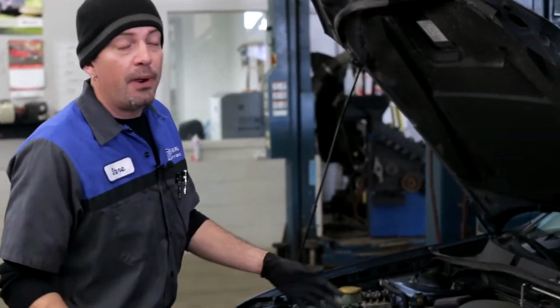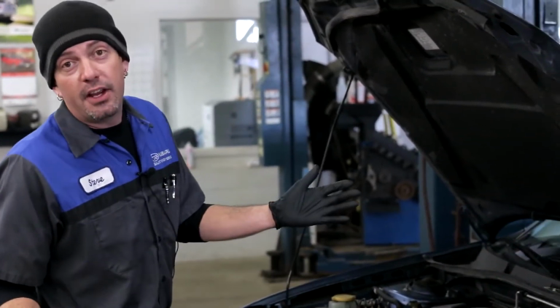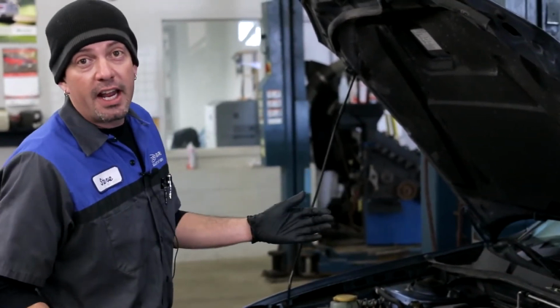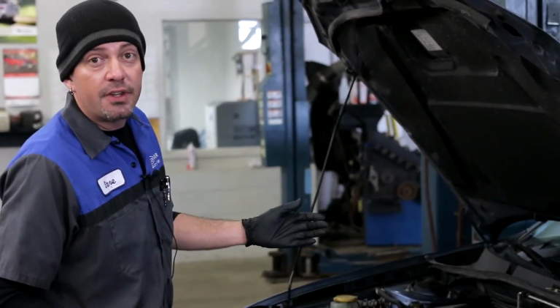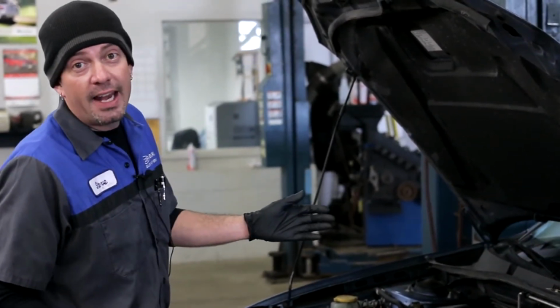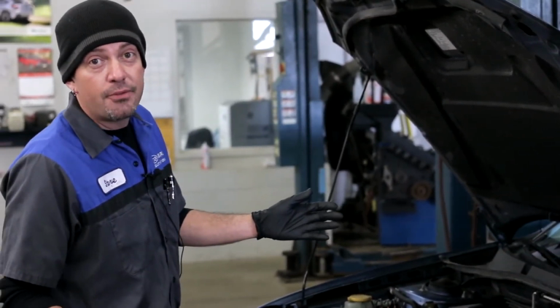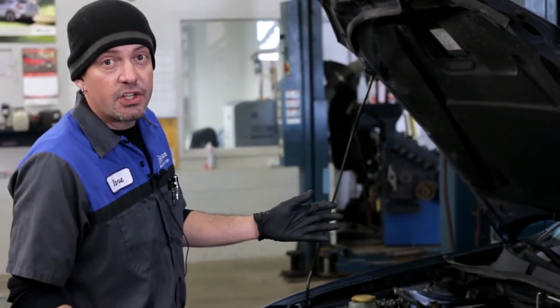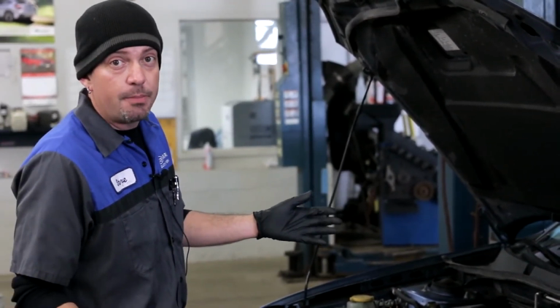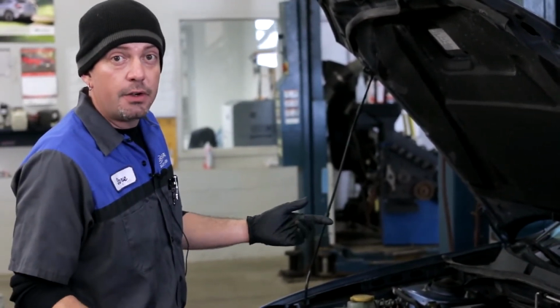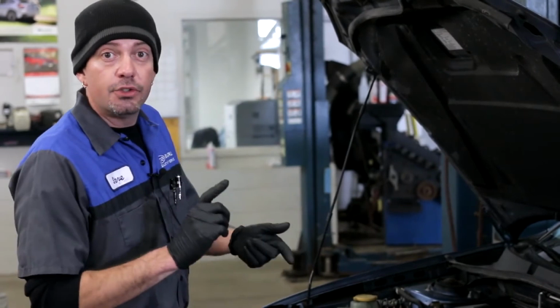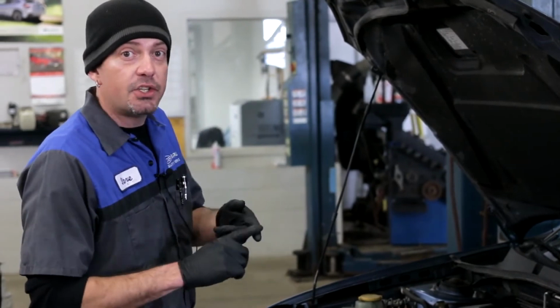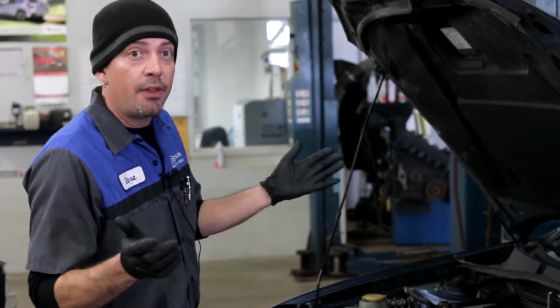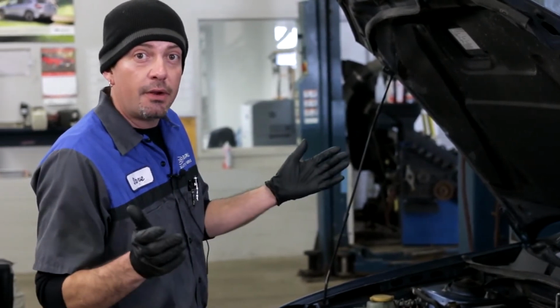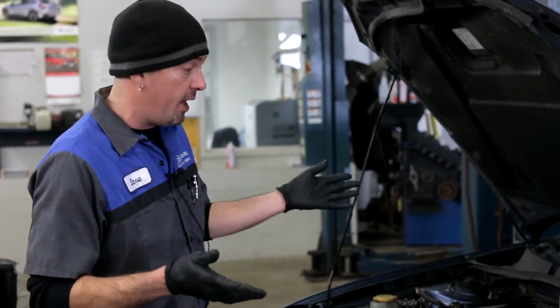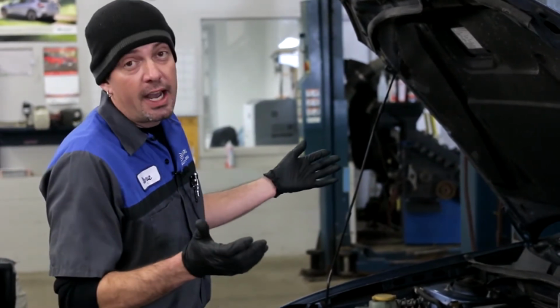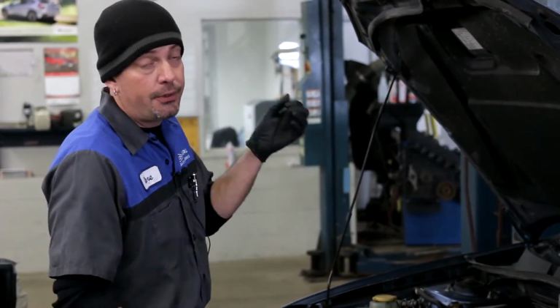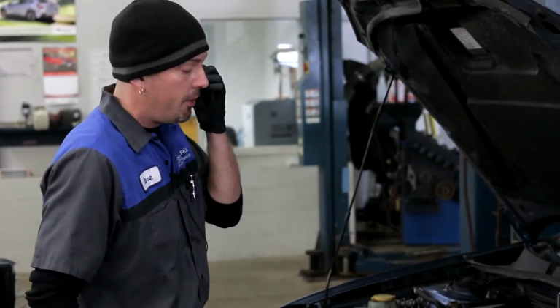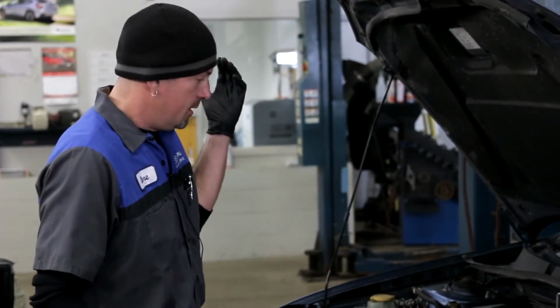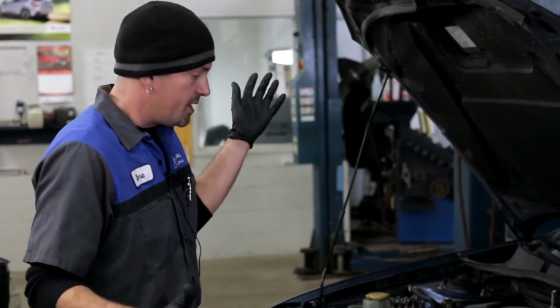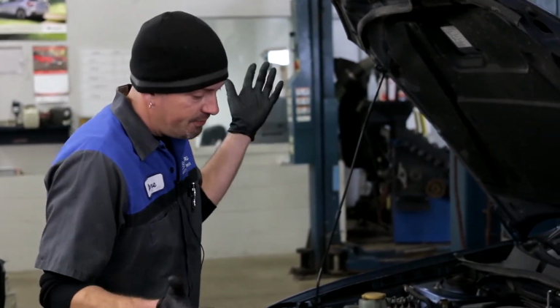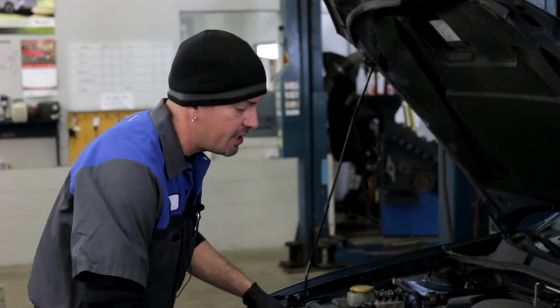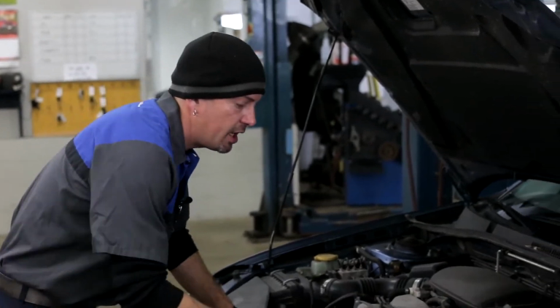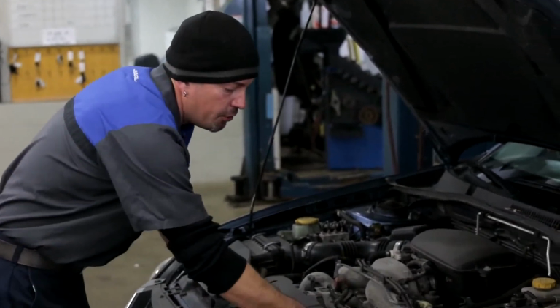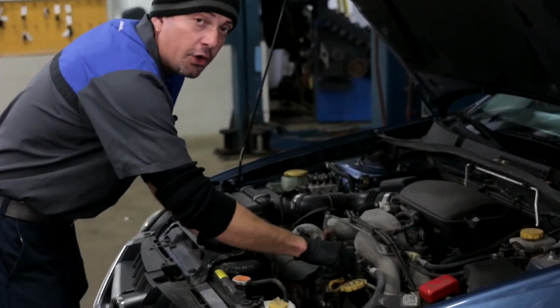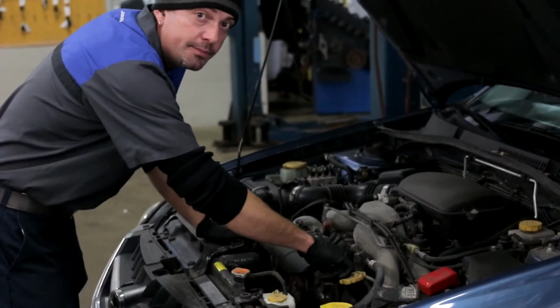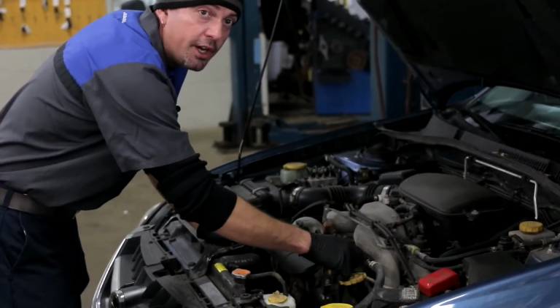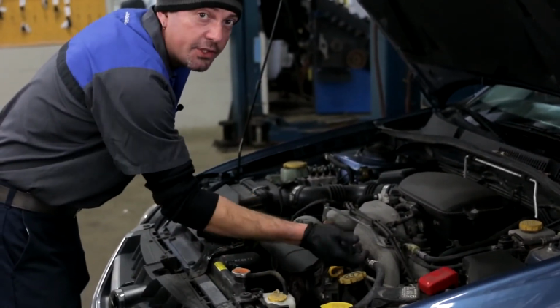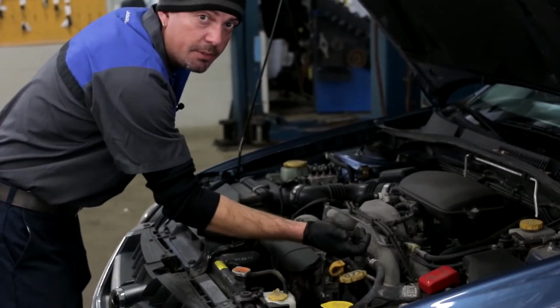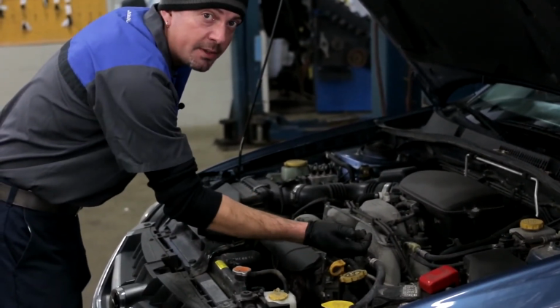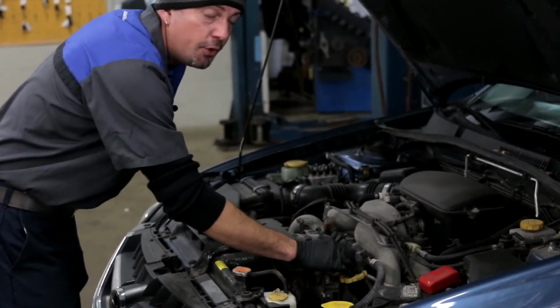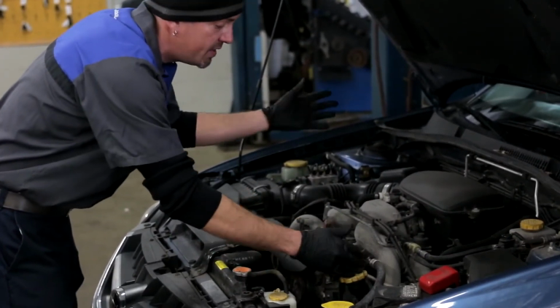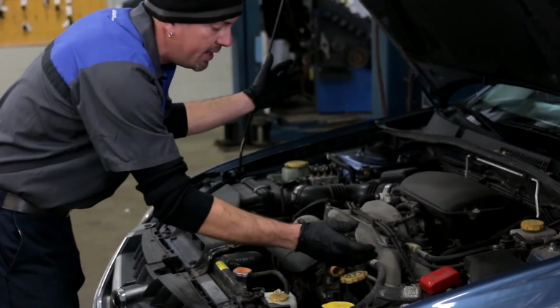Depending on the year, you're going to have different things you can and can't find — it just depends on your transmission and what engine you got. So this here is just a basic fluid check. Pretty much every Subaru is about the same, except for the newer ones with a different engine.